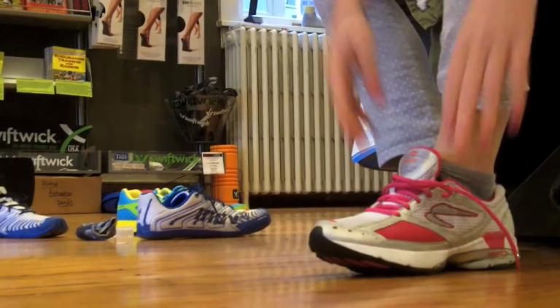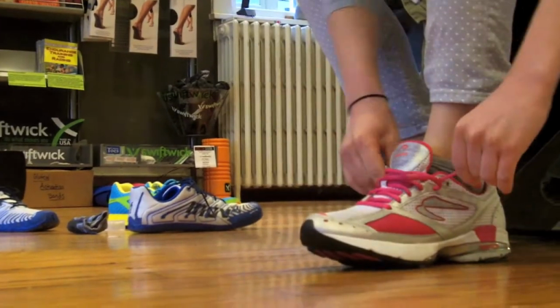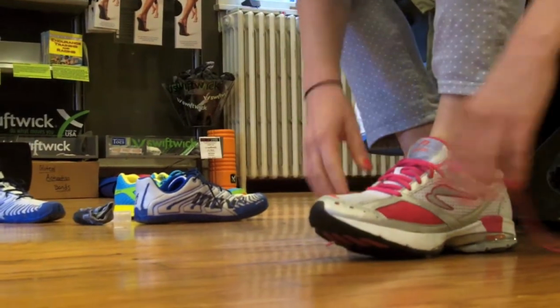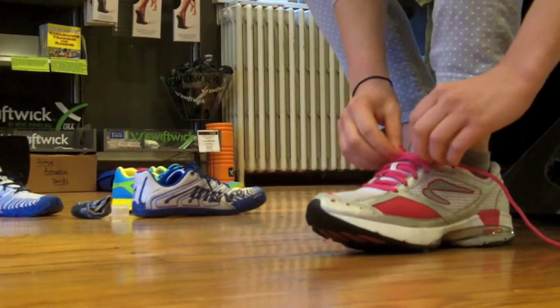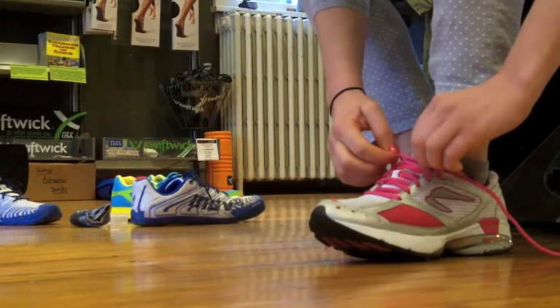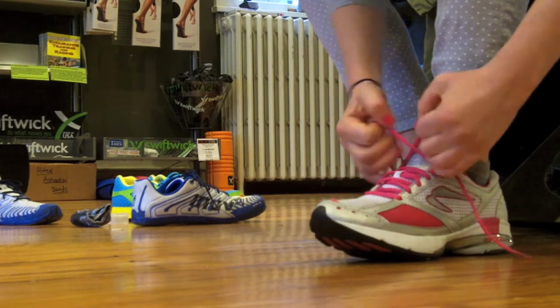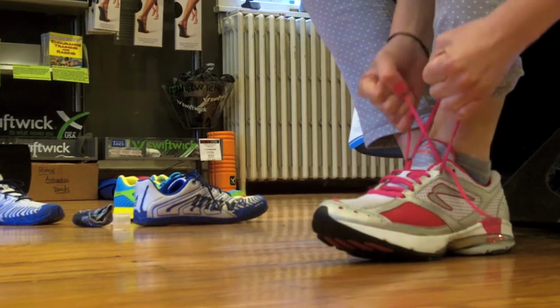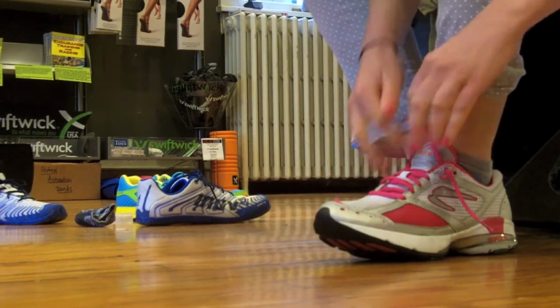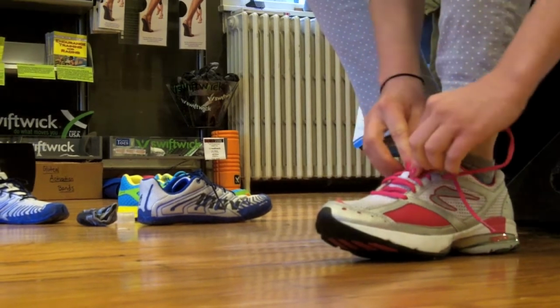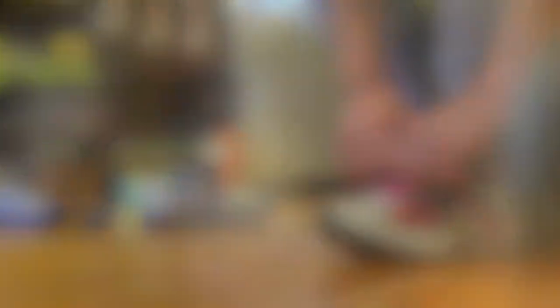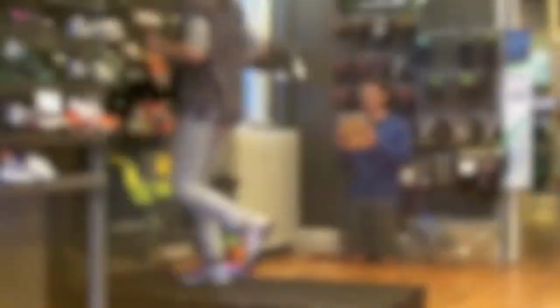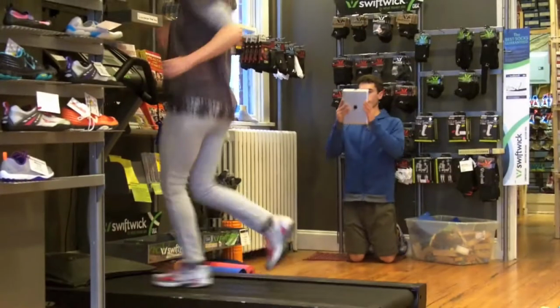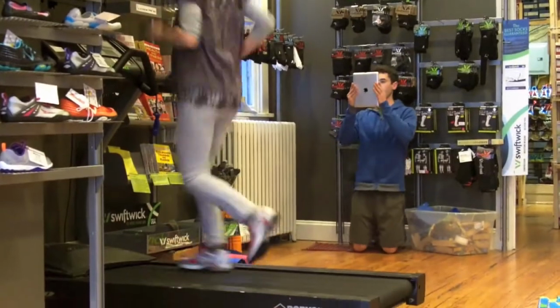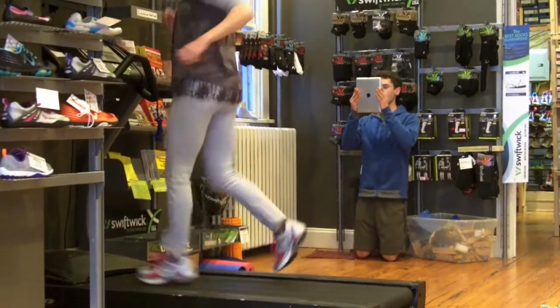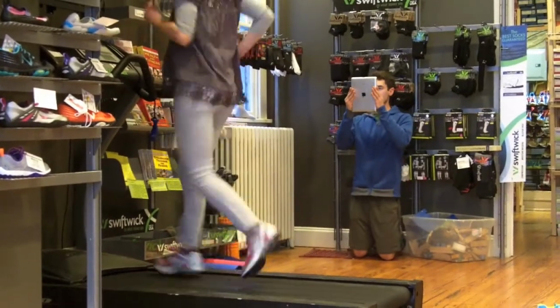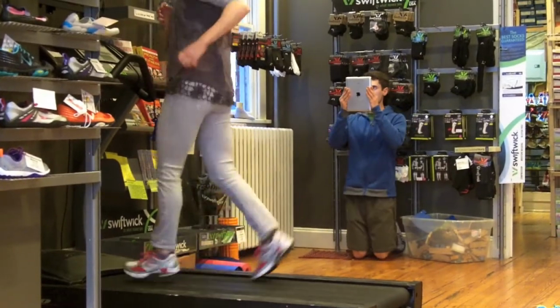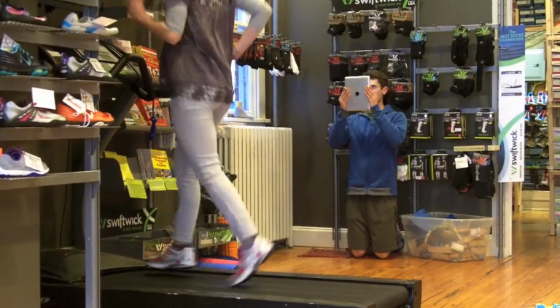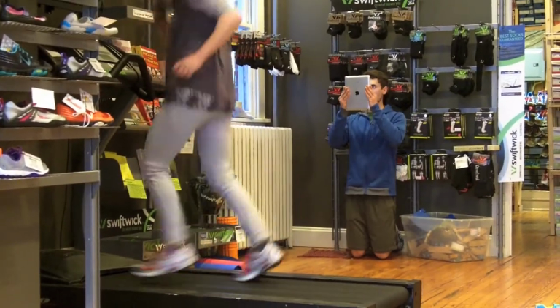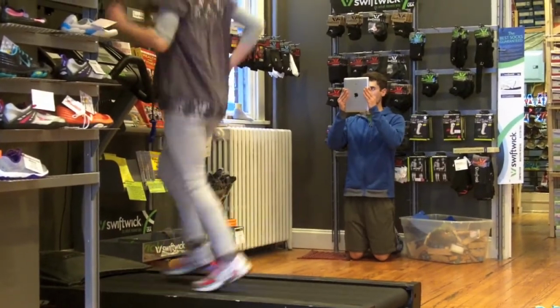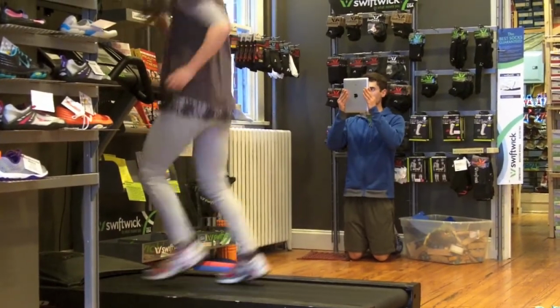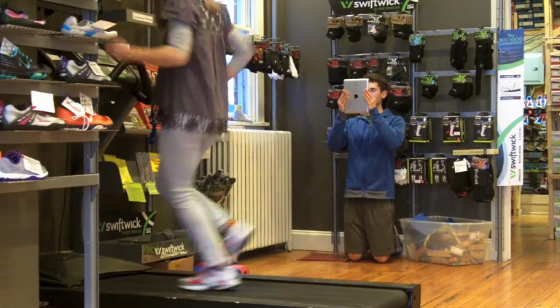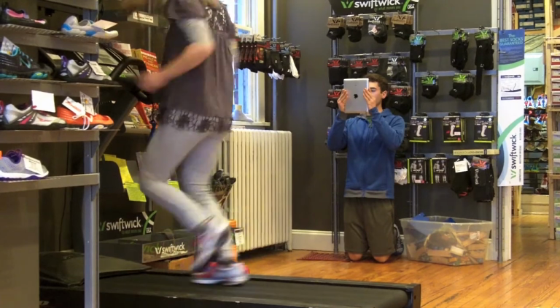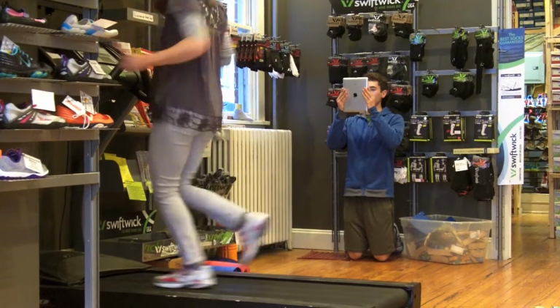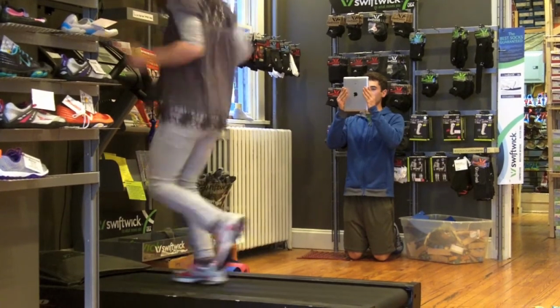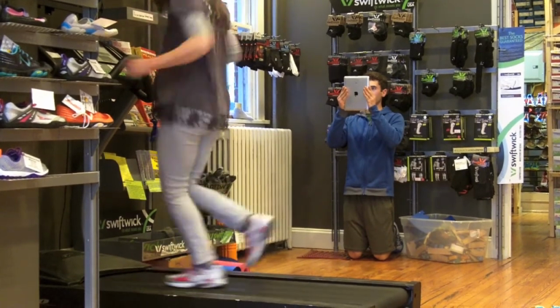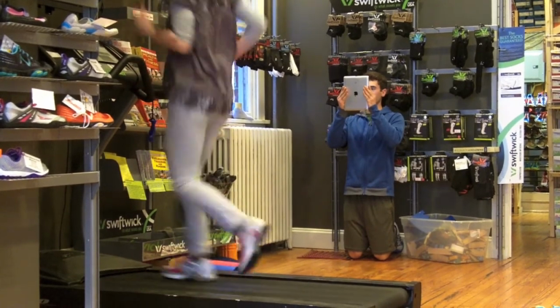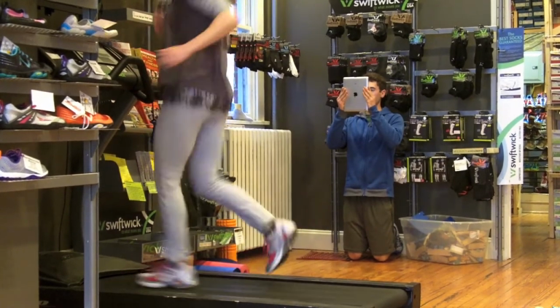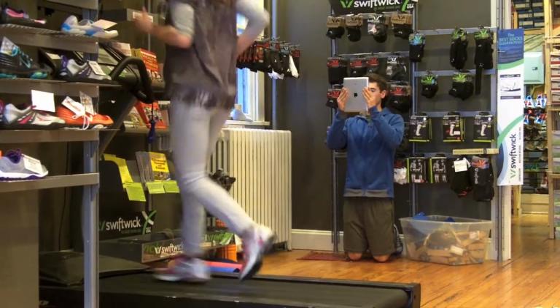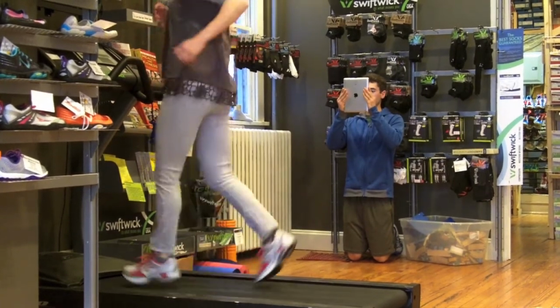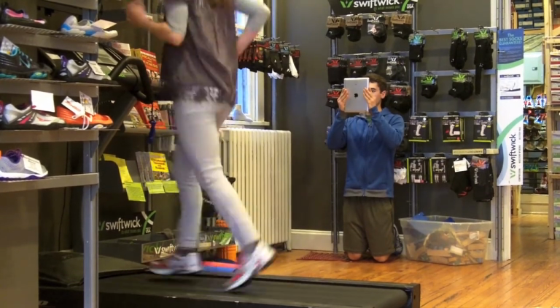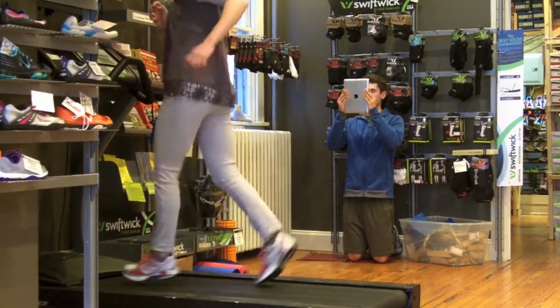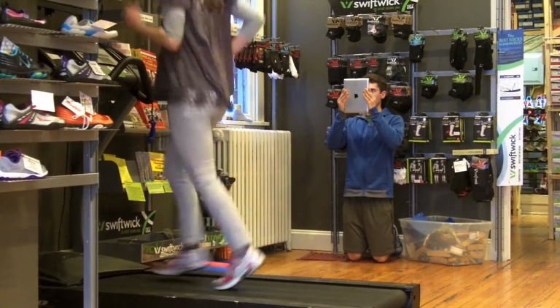Another essential feature of proper fitting of a shoe is movement analysis. So we film you on our treadmill using Ubersense with an iPad or other methods of video analysis, which are simple and only take a few moments.